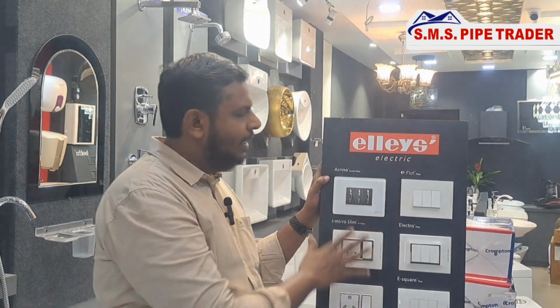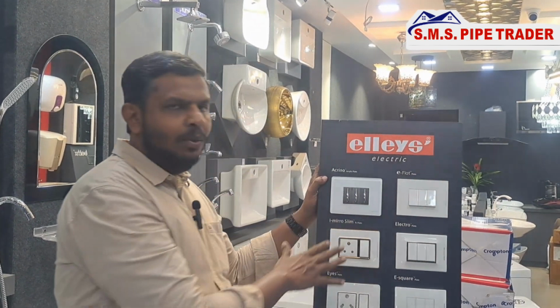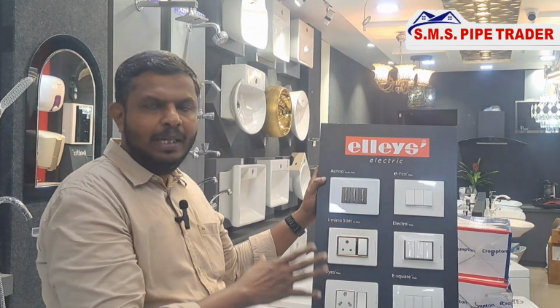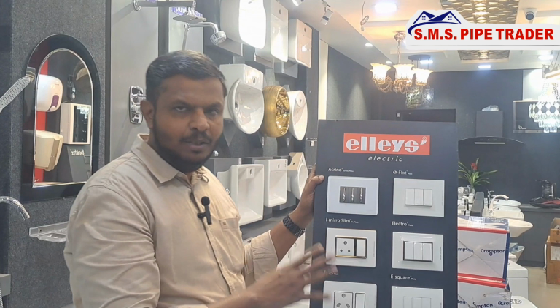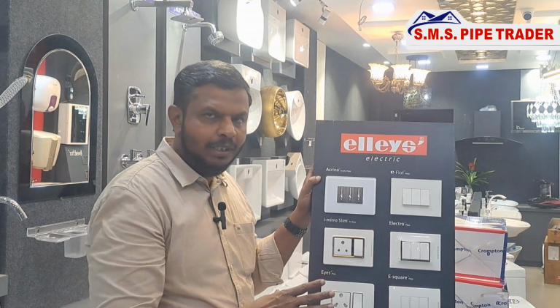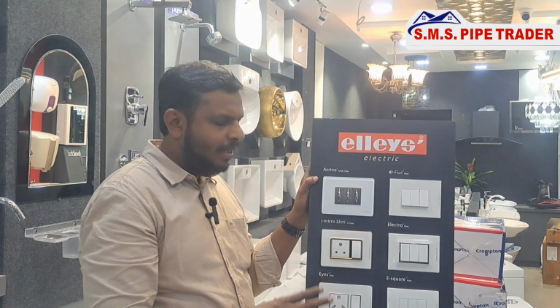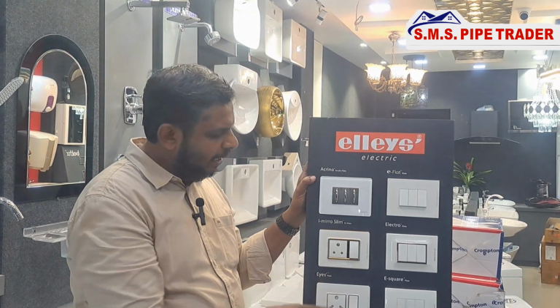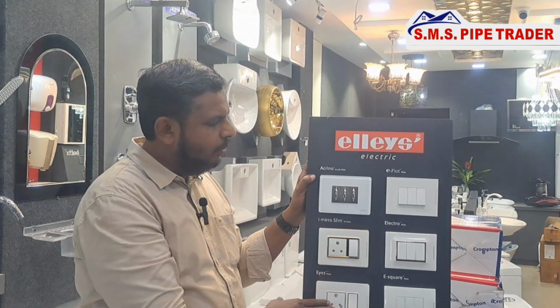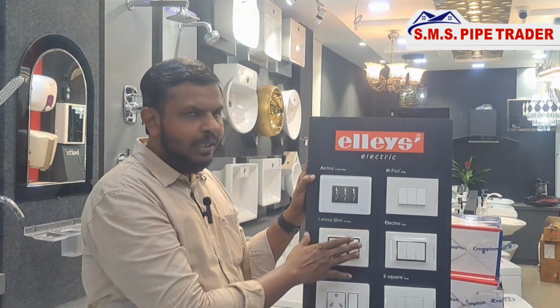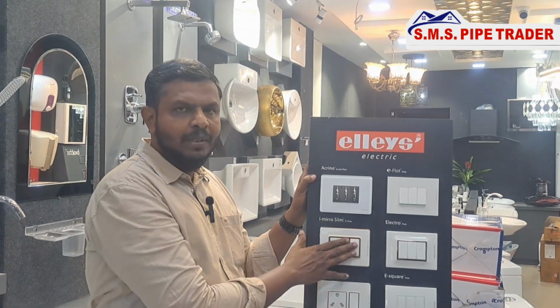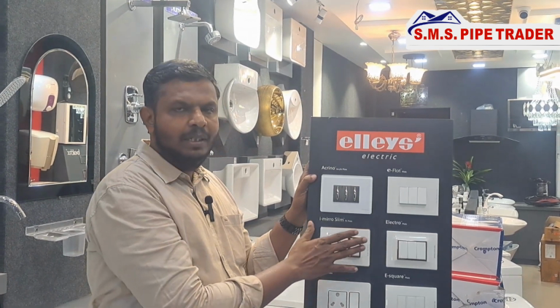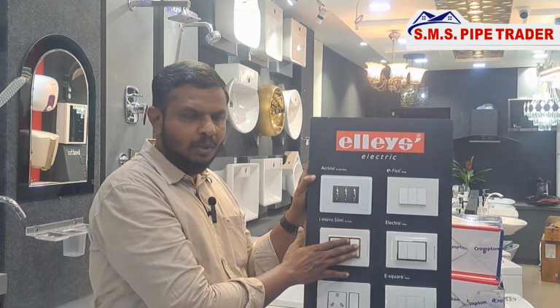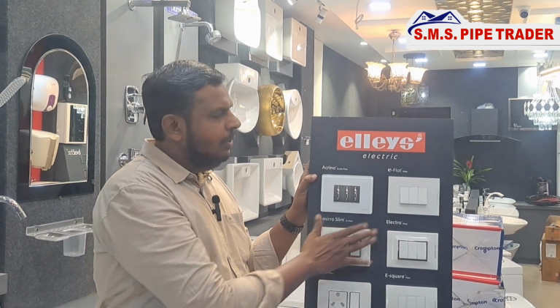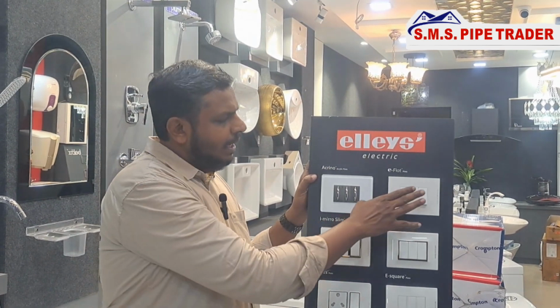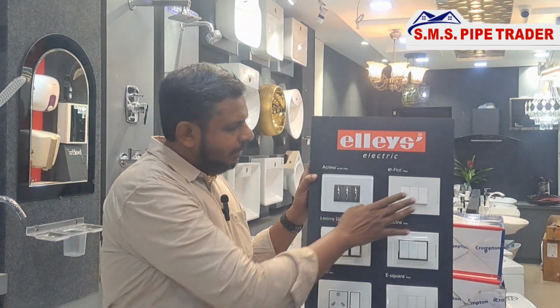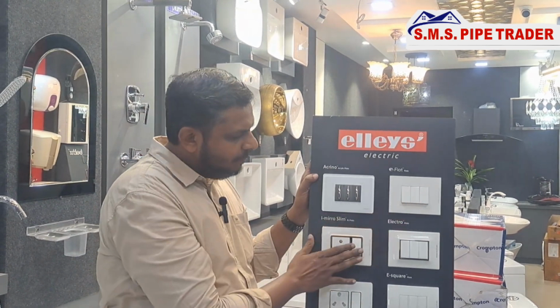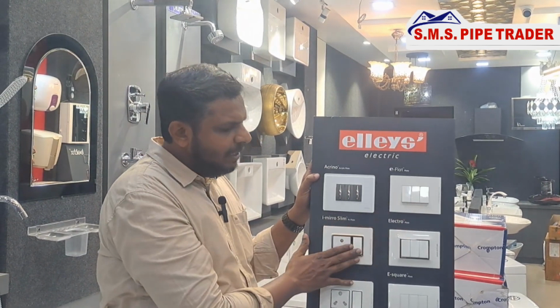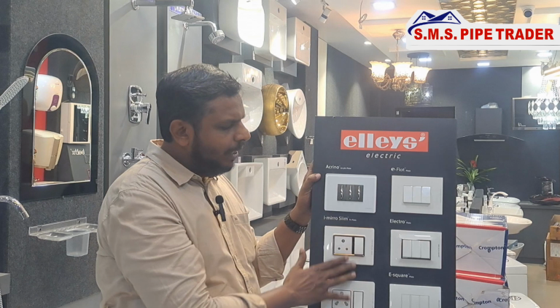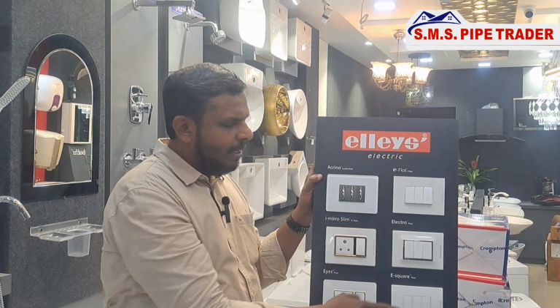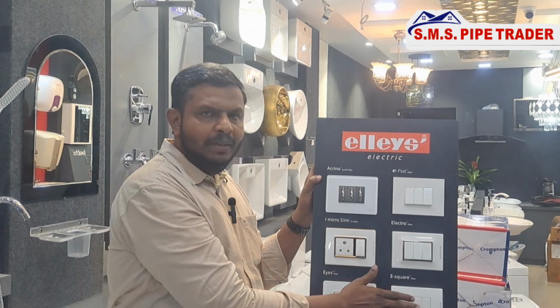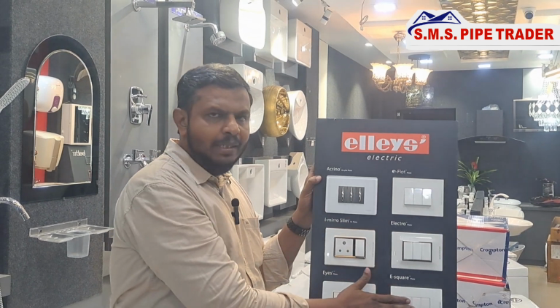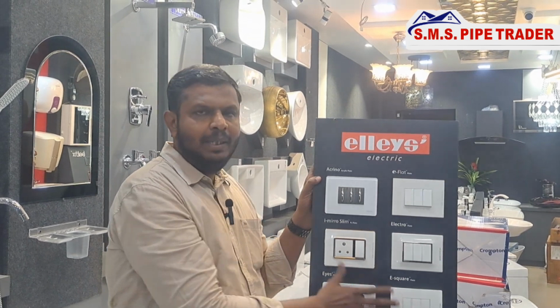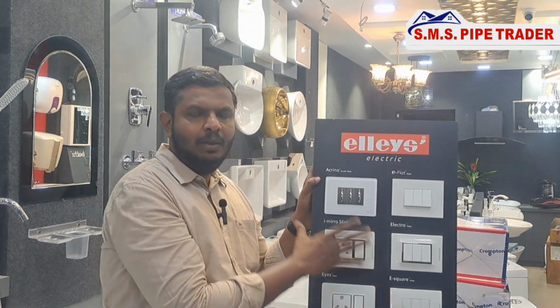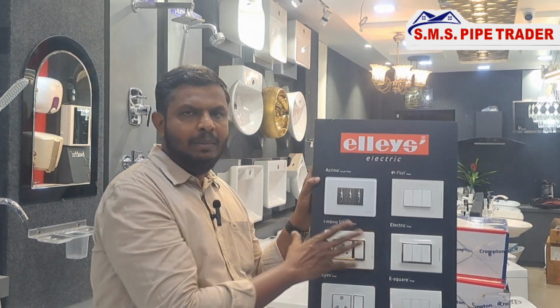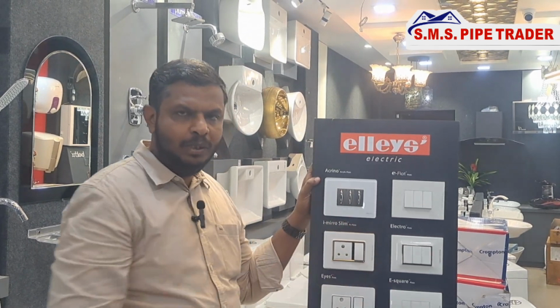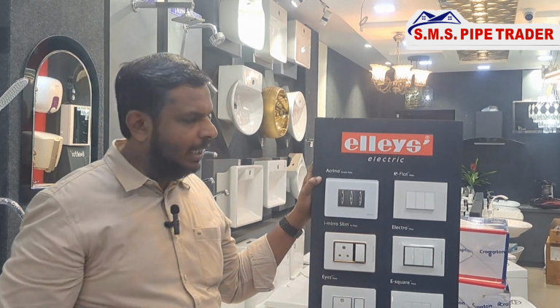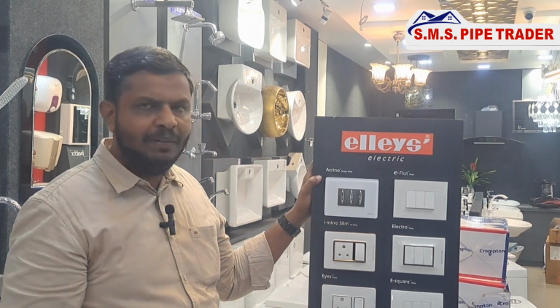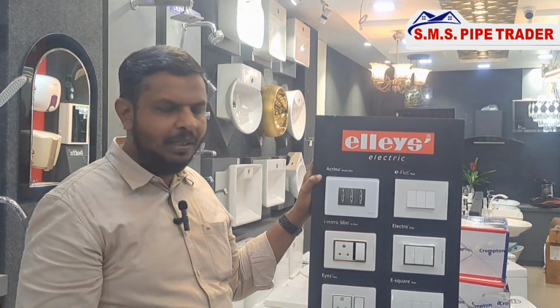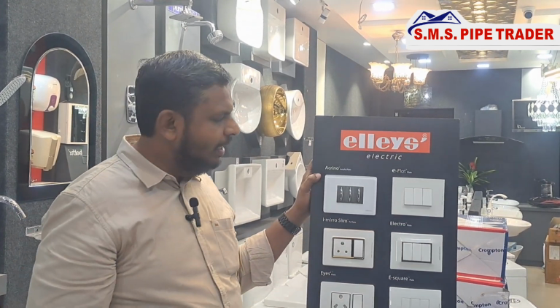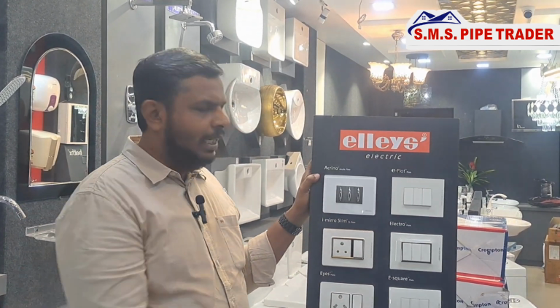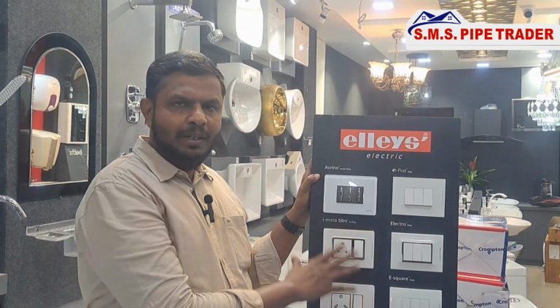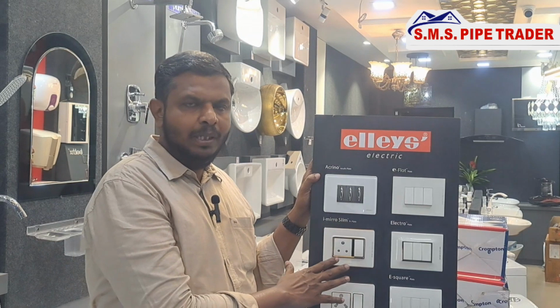You can use REL, N2, ESOFT, ELECTRO, E-SQUARE, E-FLAT. You can use all of these REL models.